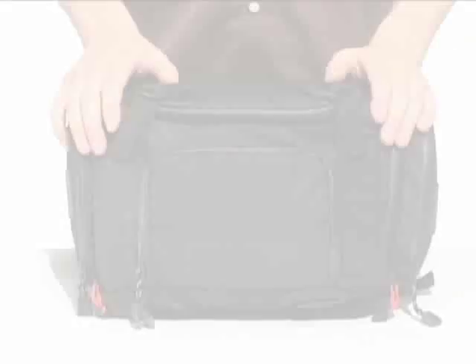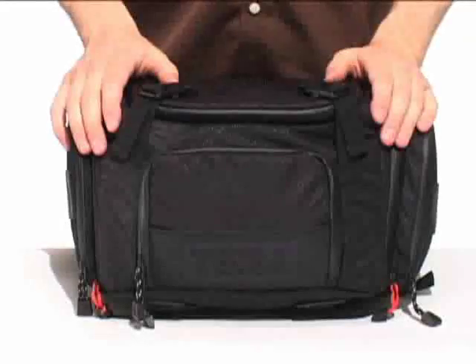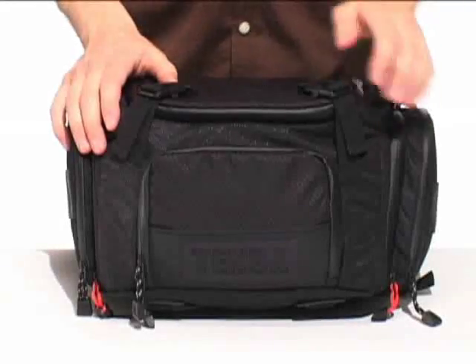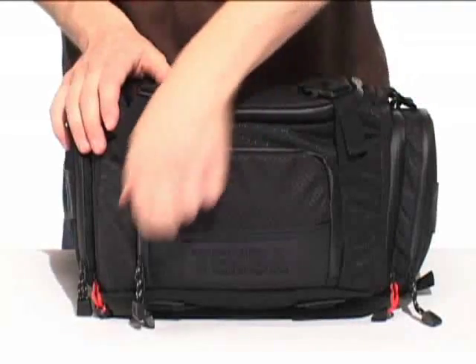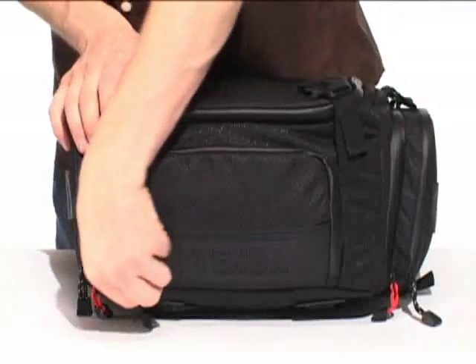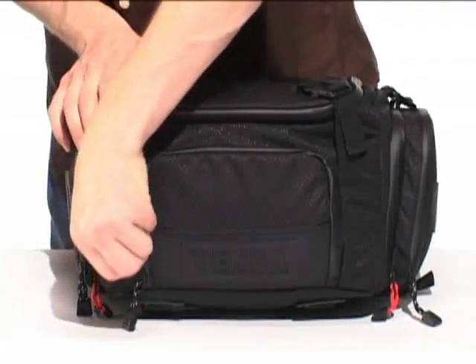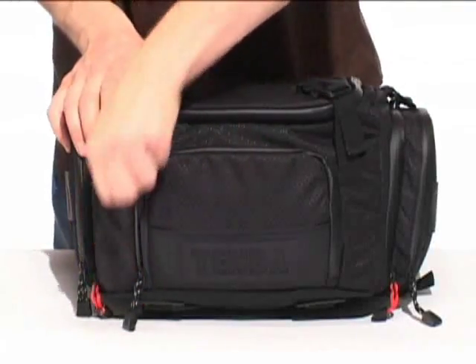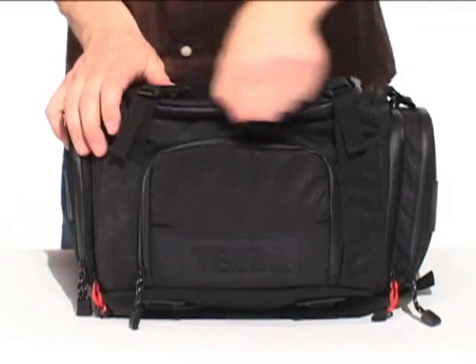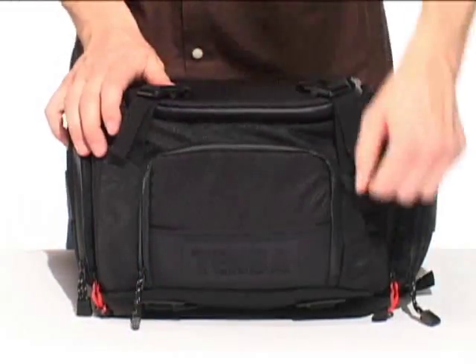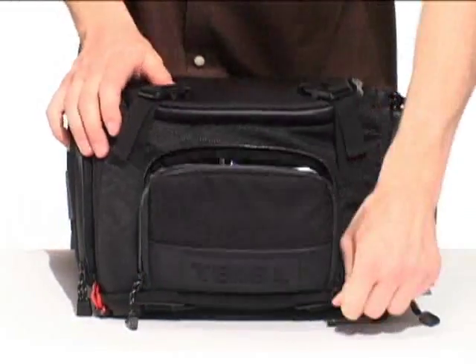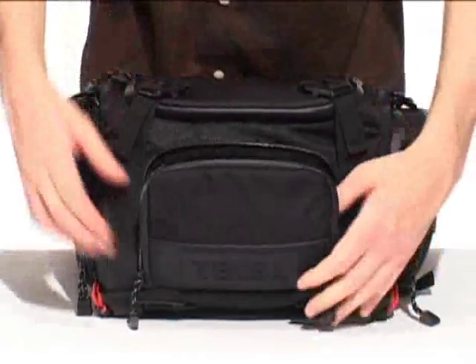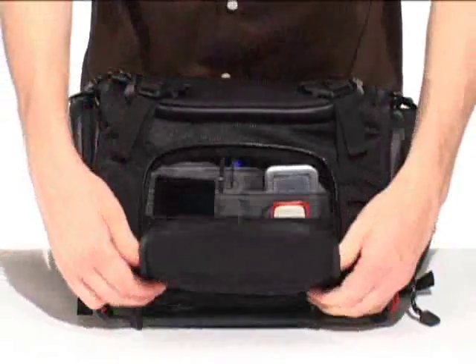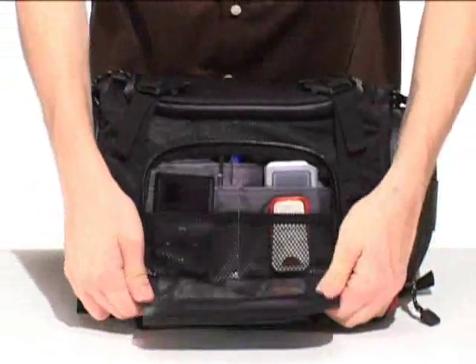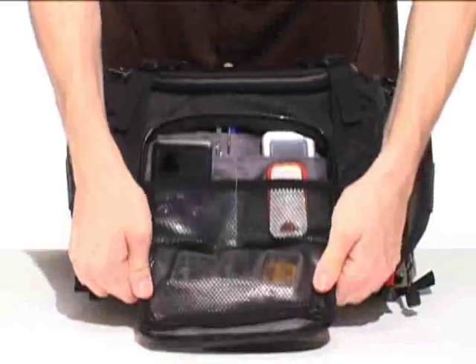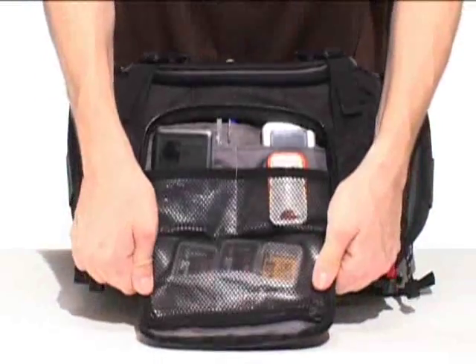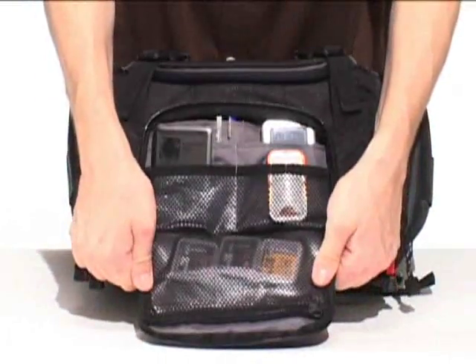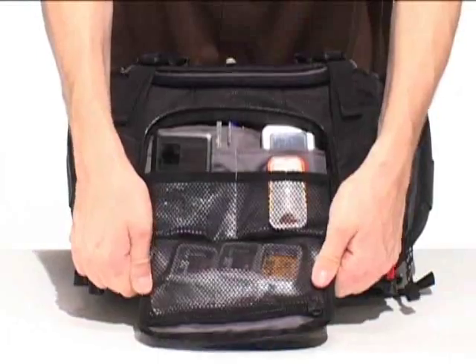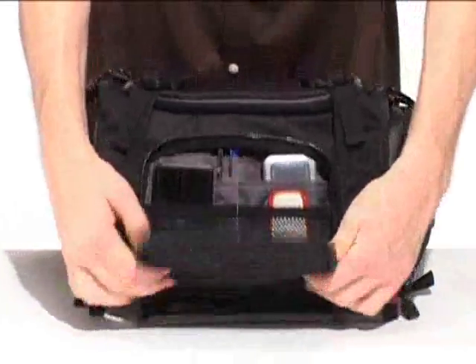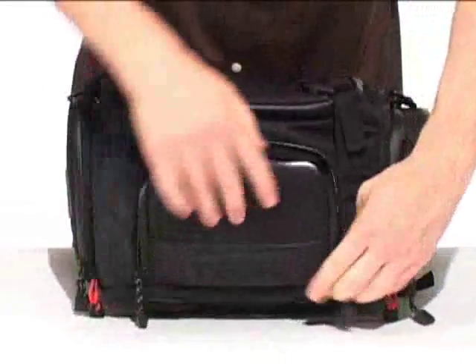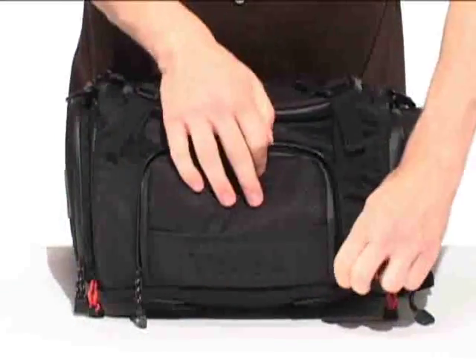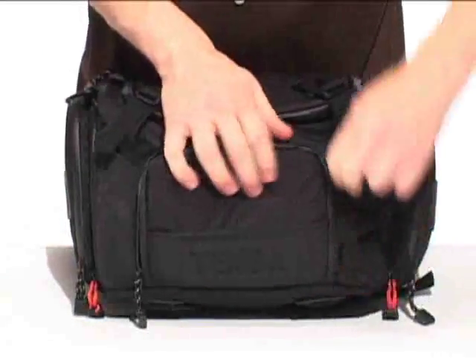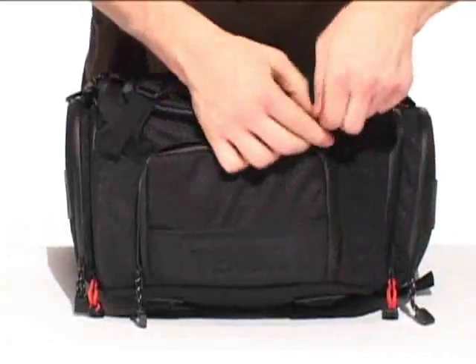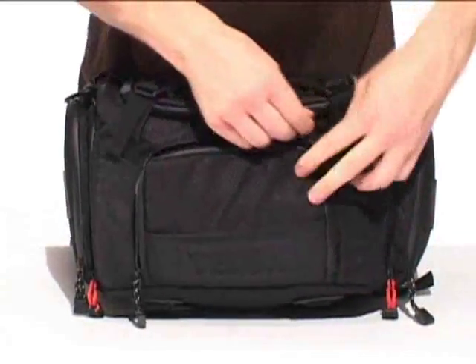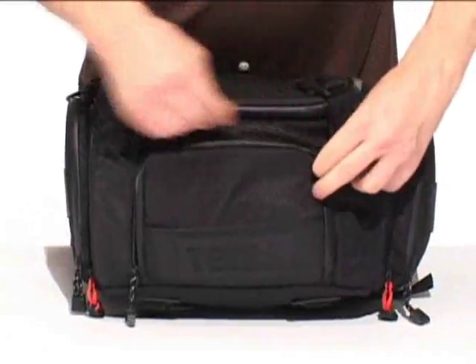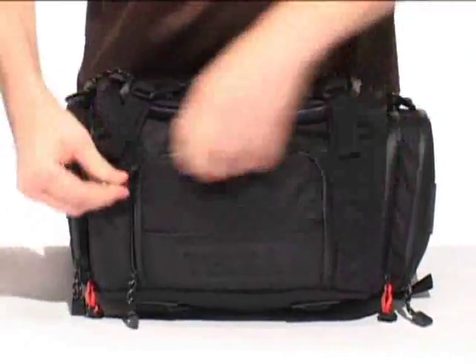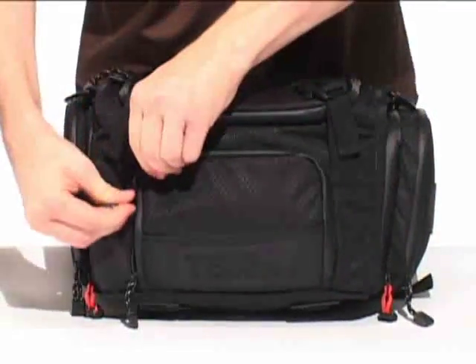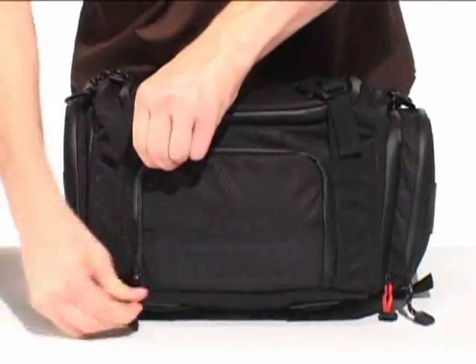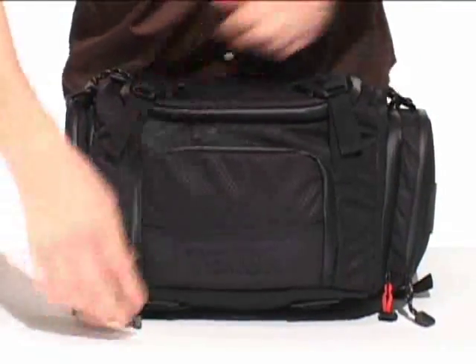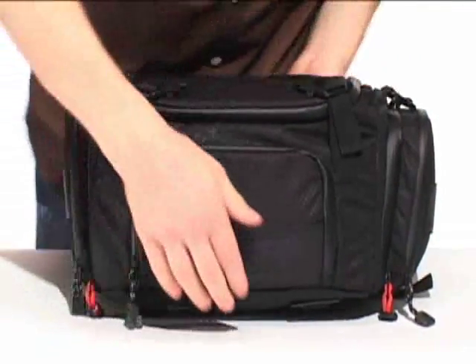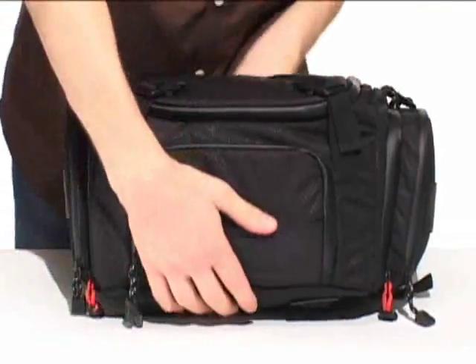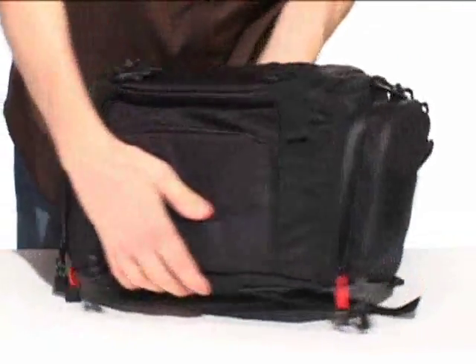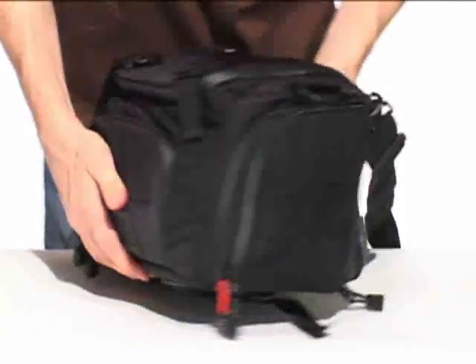There are pockets on the front and side of the bag to store and organize your various accessories, from spare batteries and memory cards to cables, CDs,